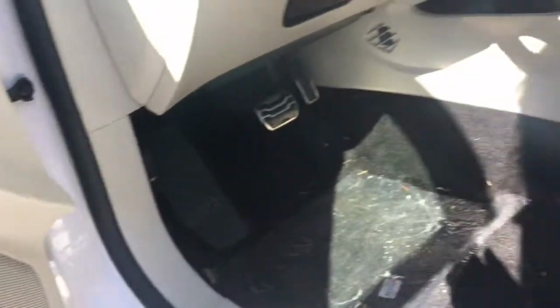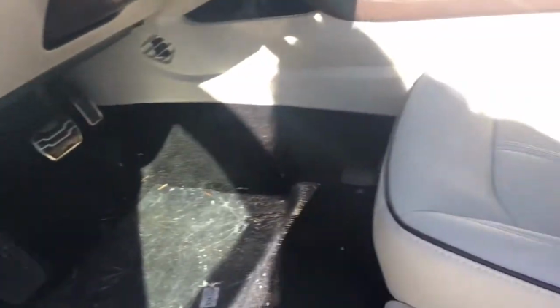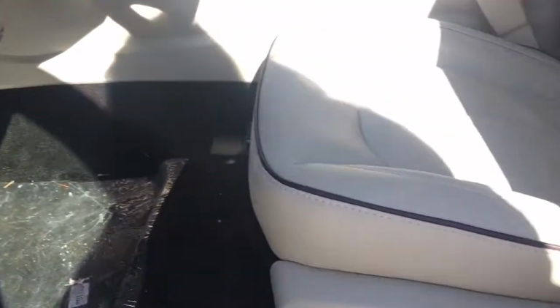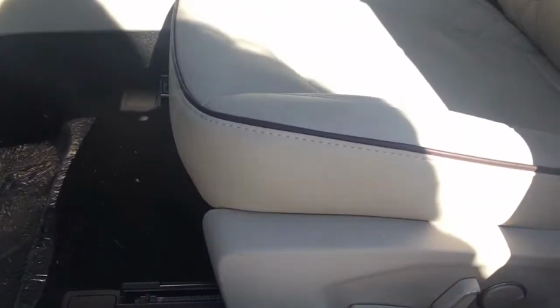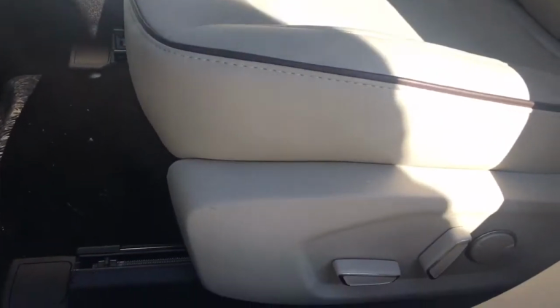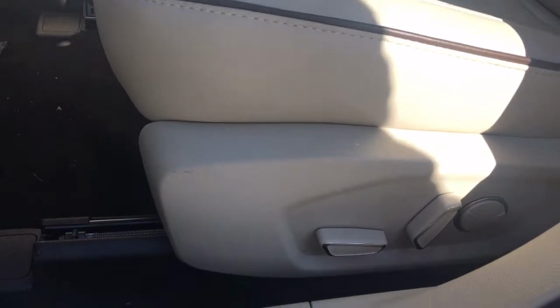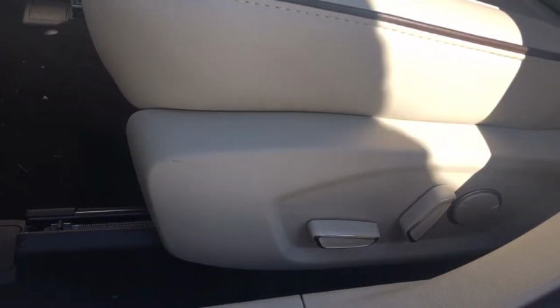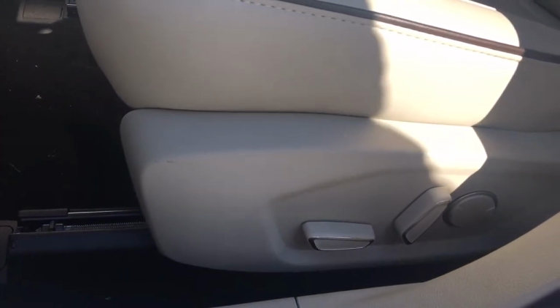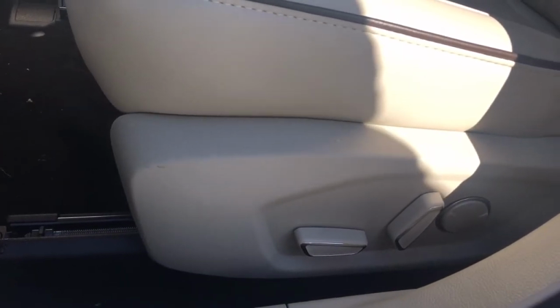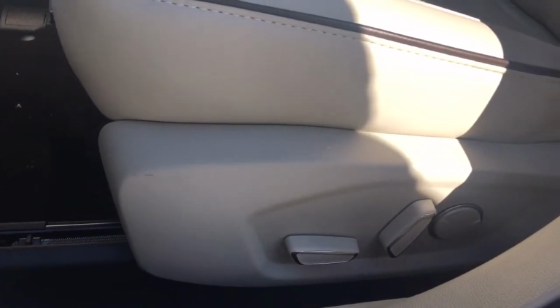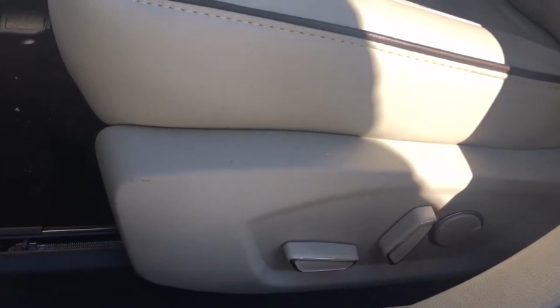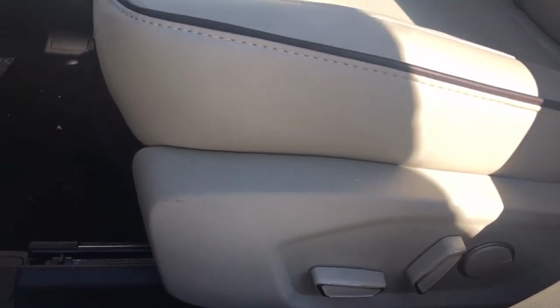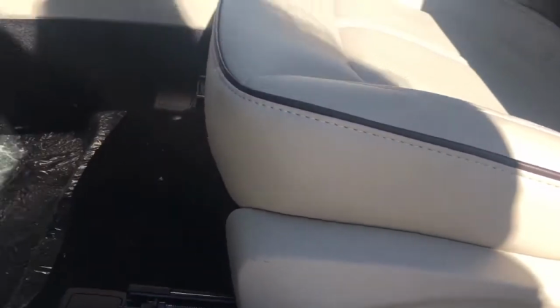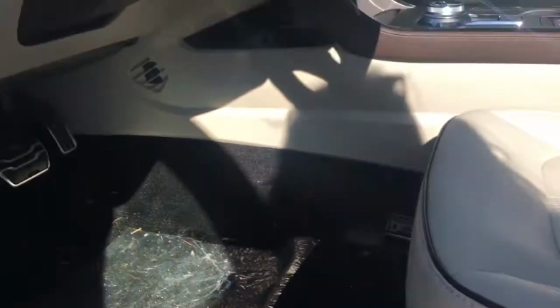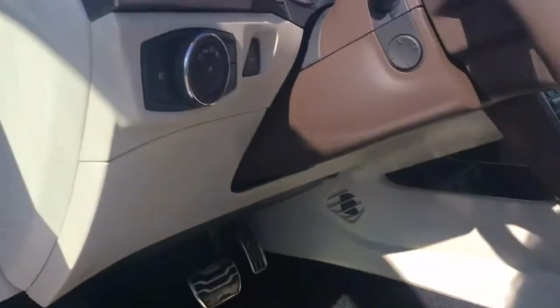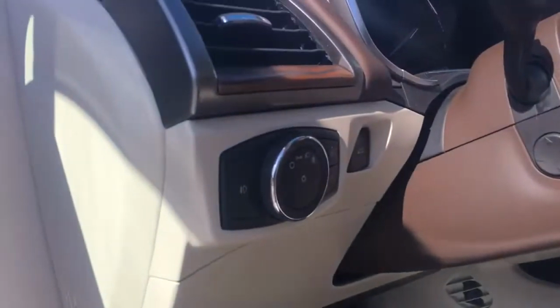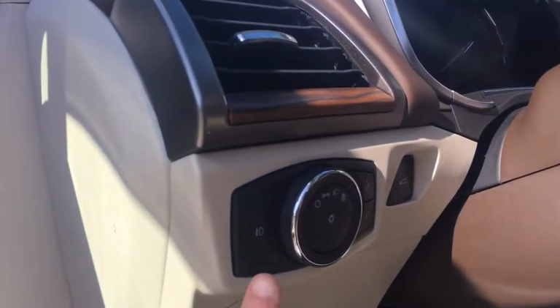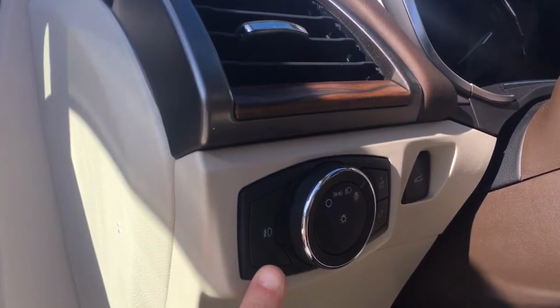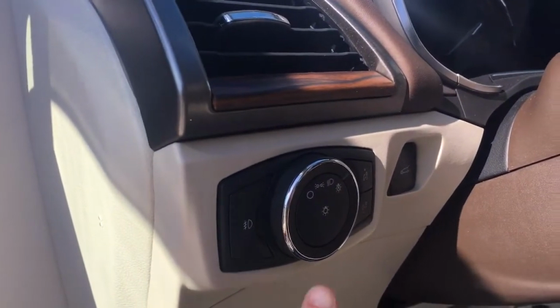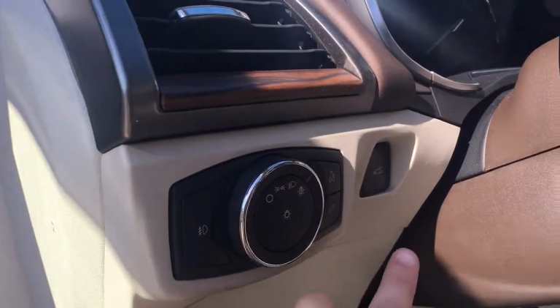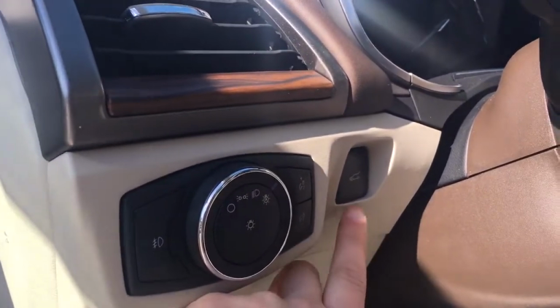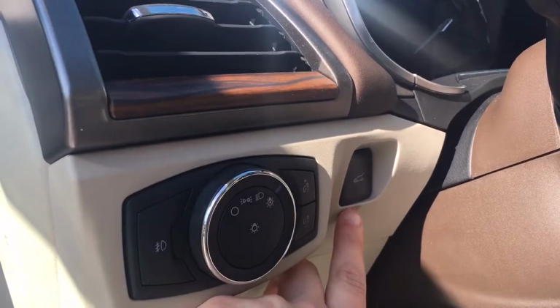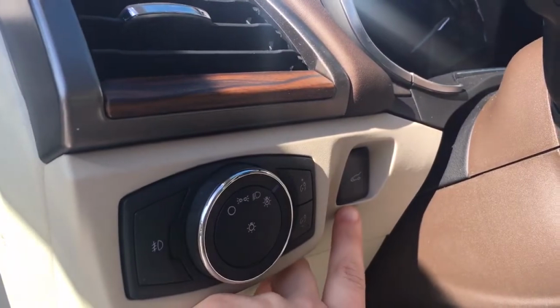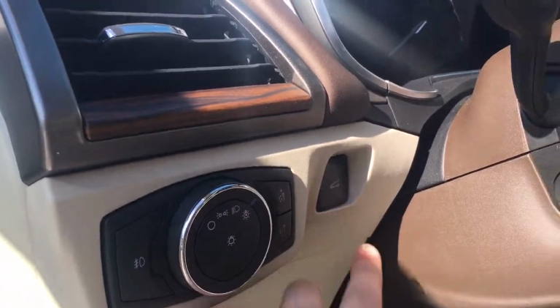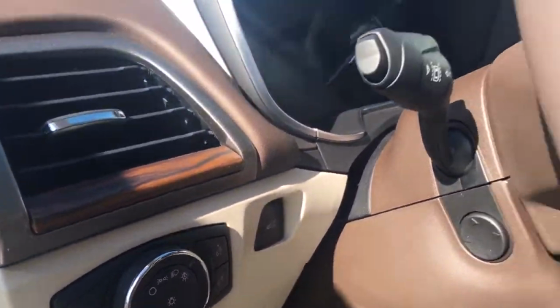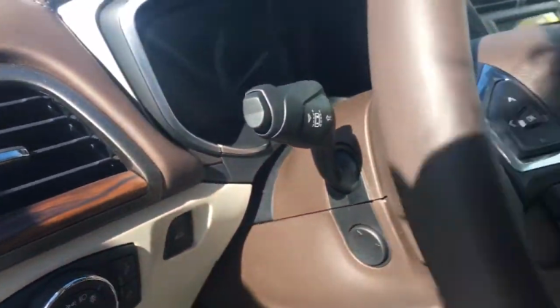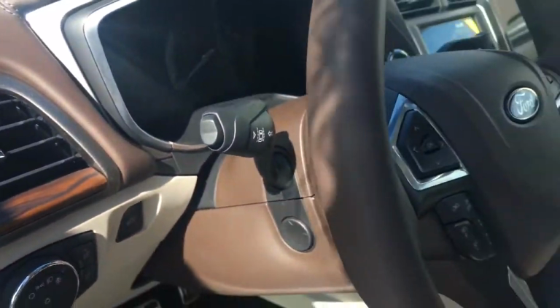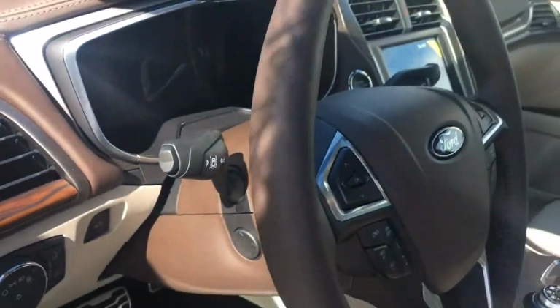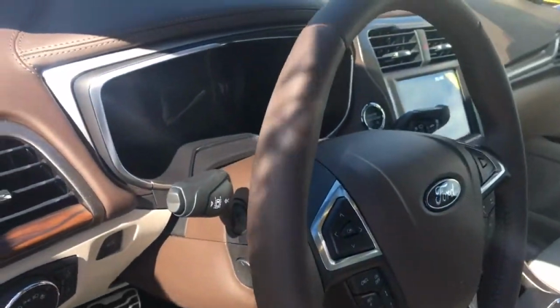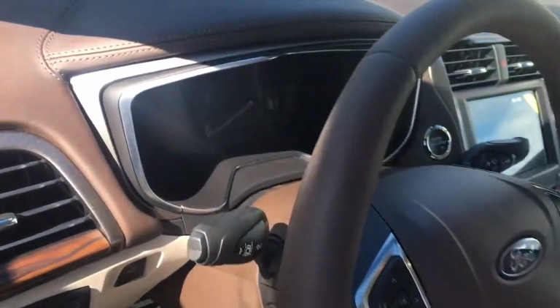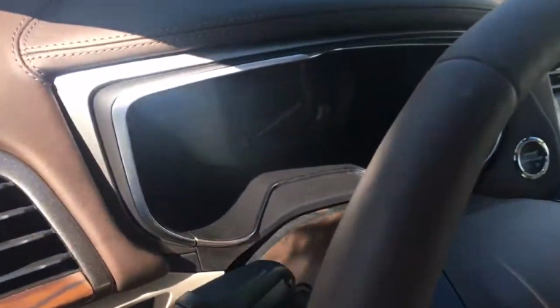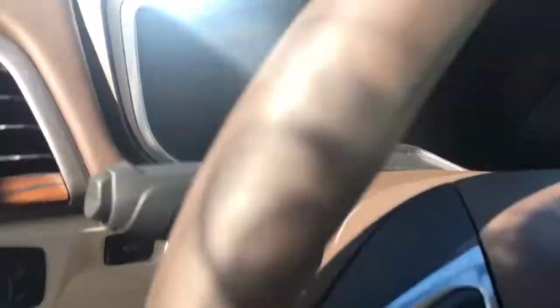The driver's seat is powered and you also have lumbar support. Just off to the side you have your lighting controls and power opening trunk. The steering wheel power tilts and telescopes.